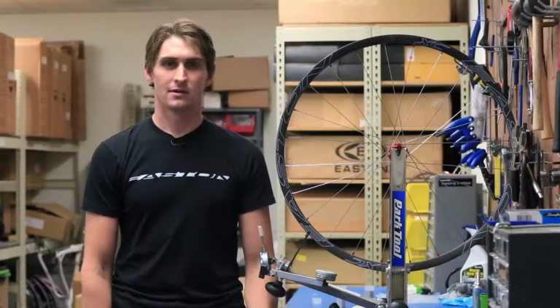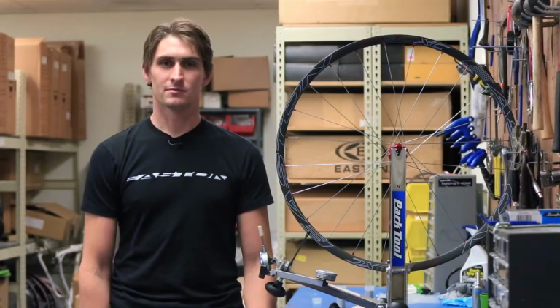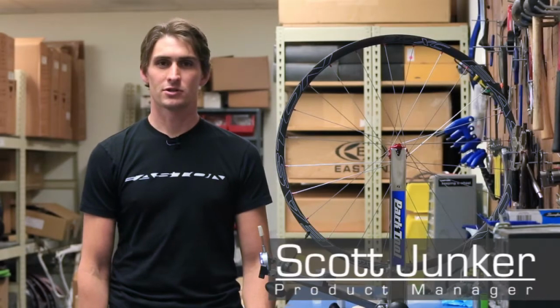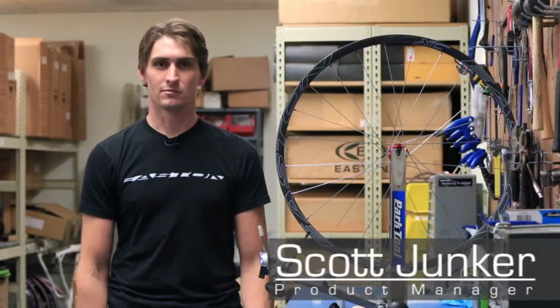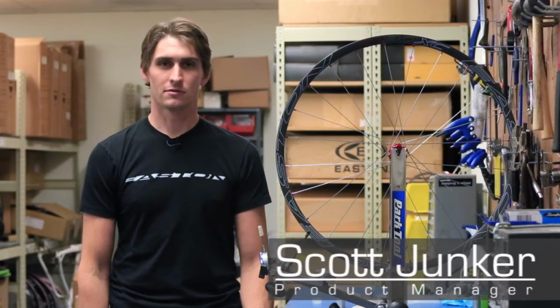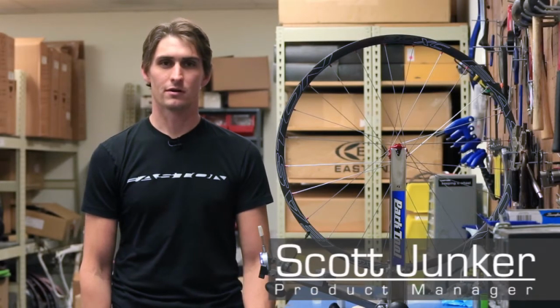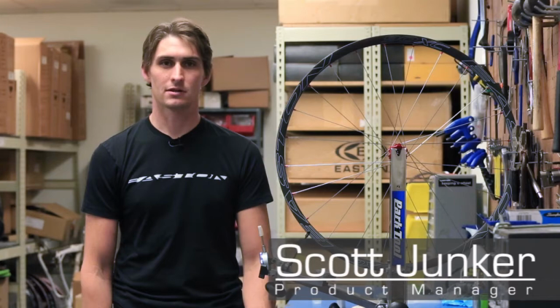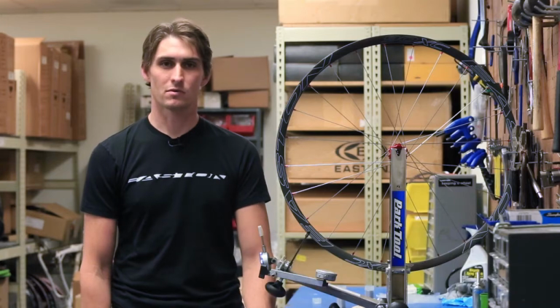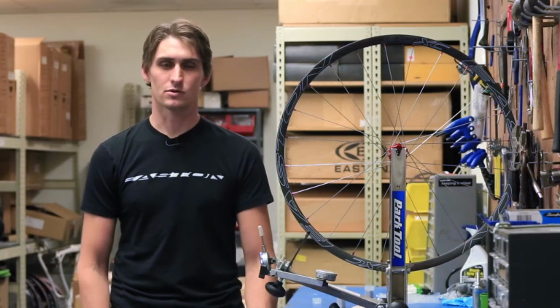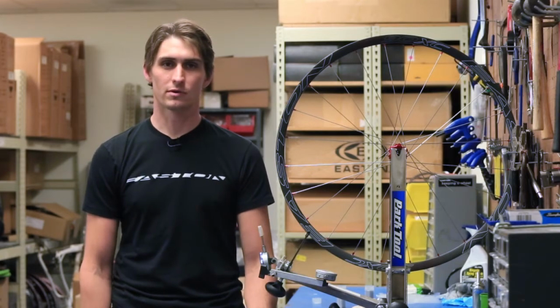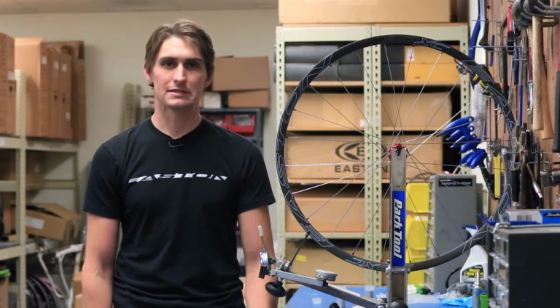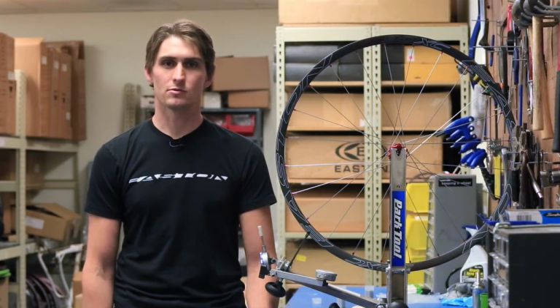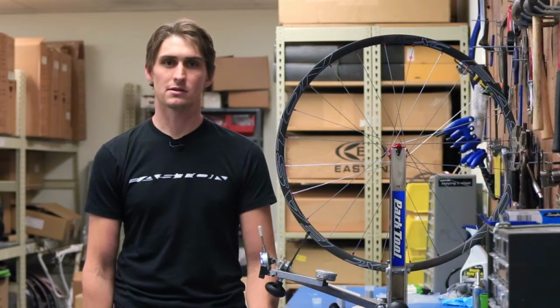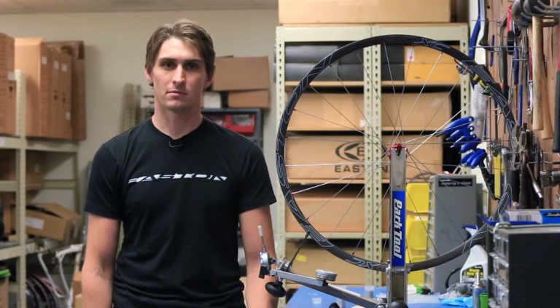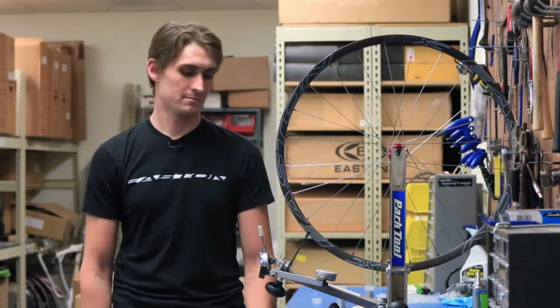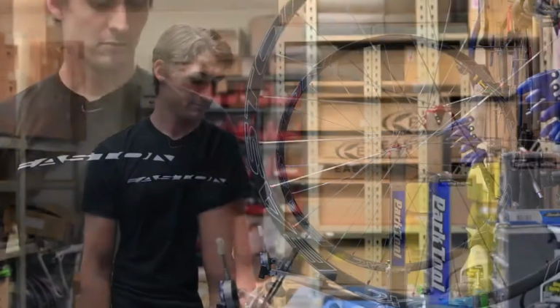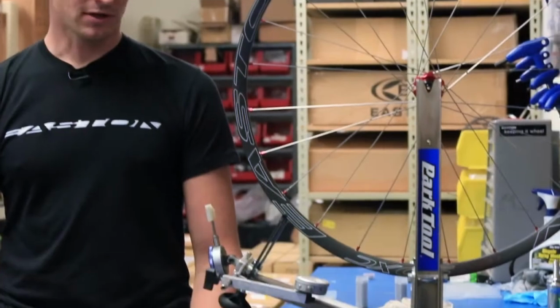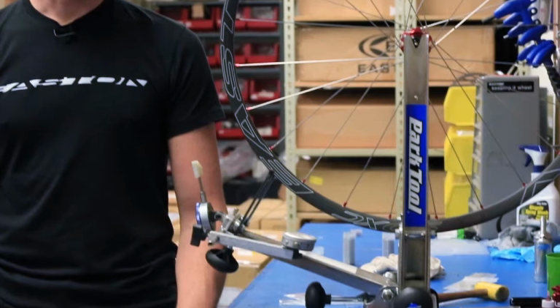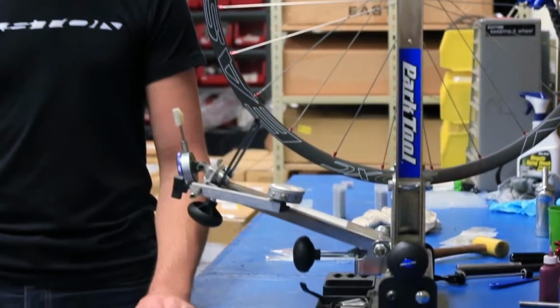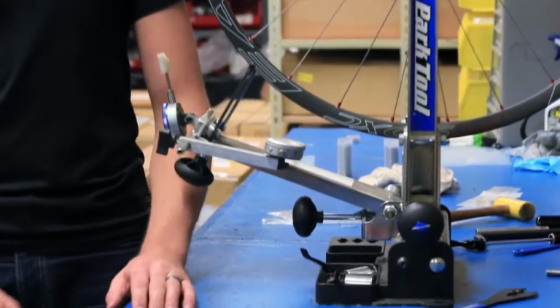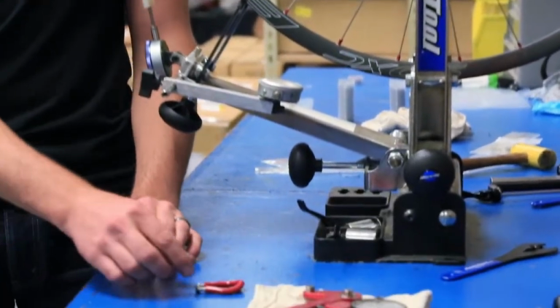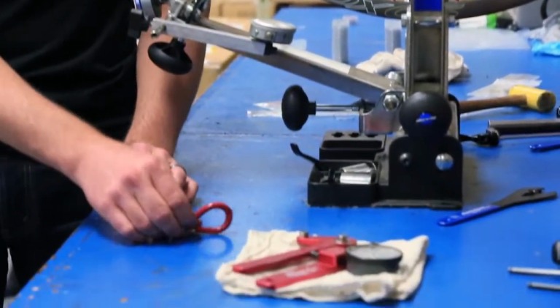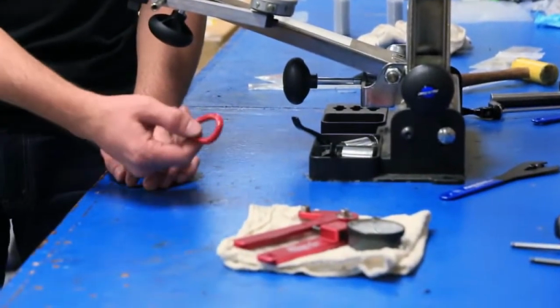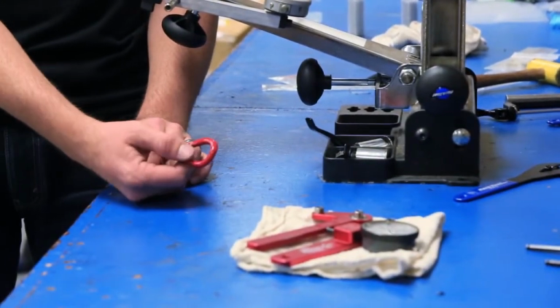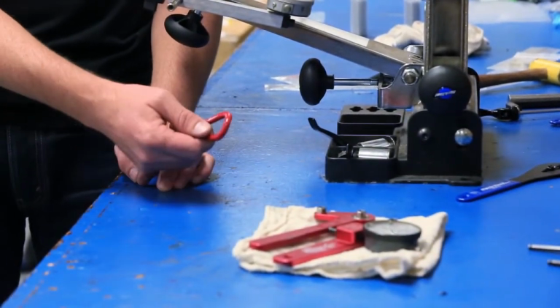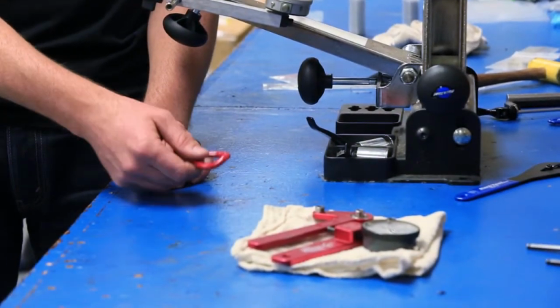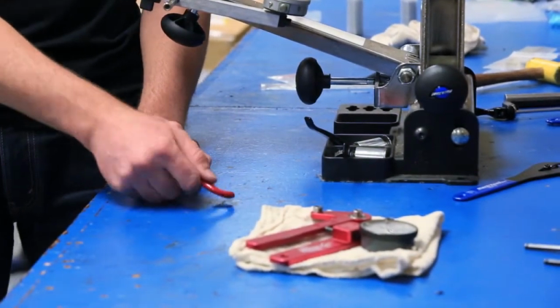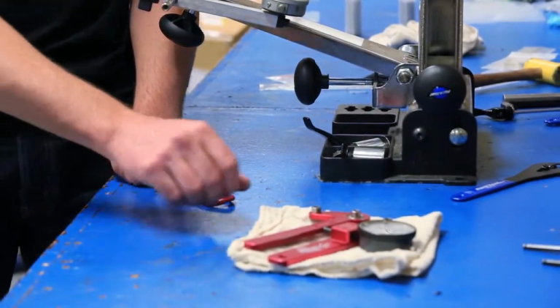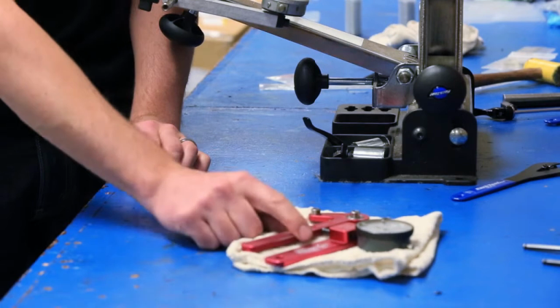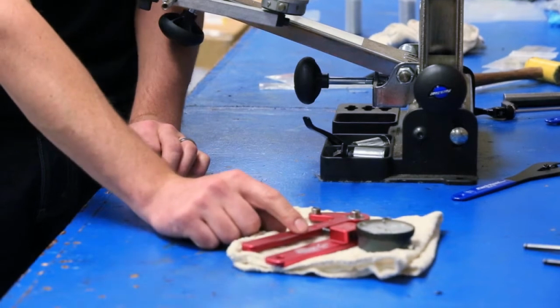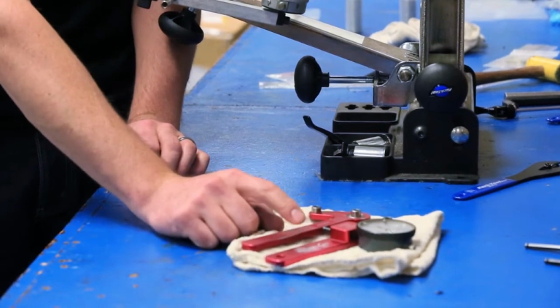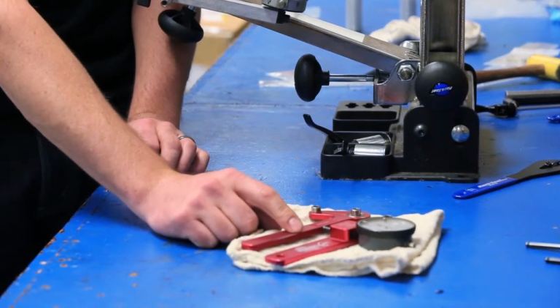Hi, my name is Scott Junker and we're going to go through how to tension a spoke and true a wheel on an Easton UST mountain bike wheel. Before we get started, some of the tools you'll need are a regular Park red spoke wrench and a calibrated tensiometer.